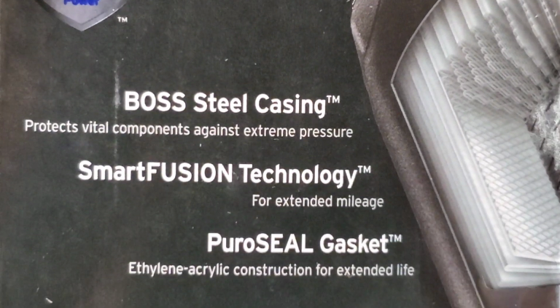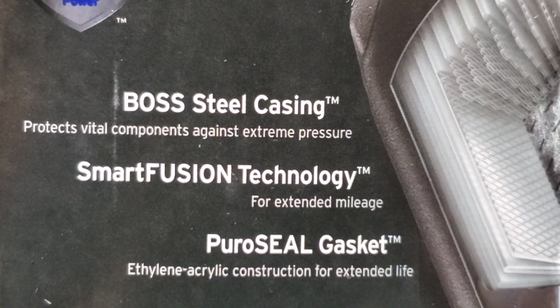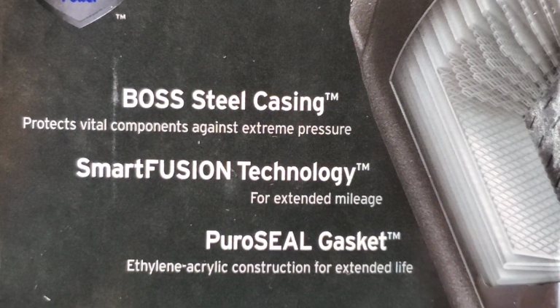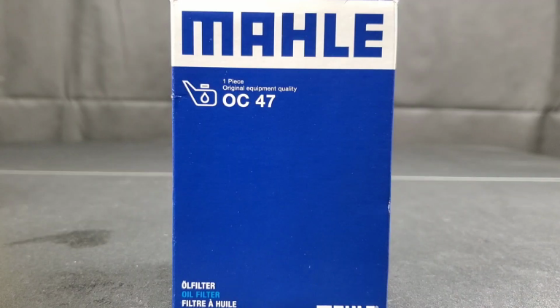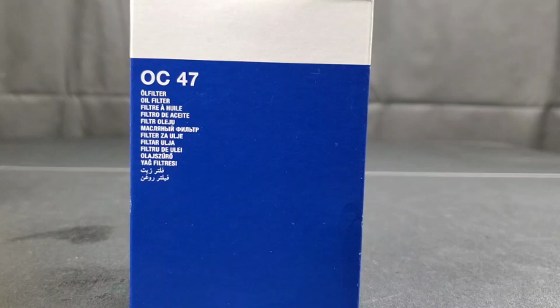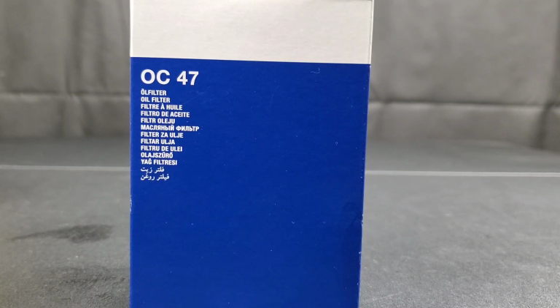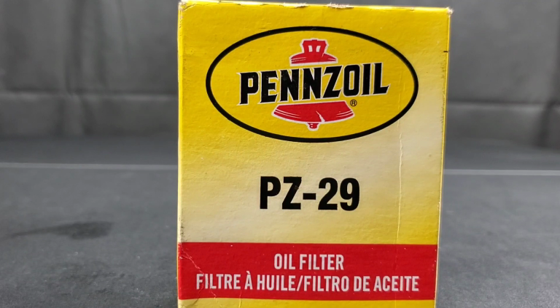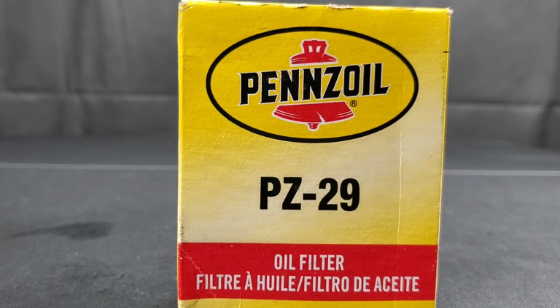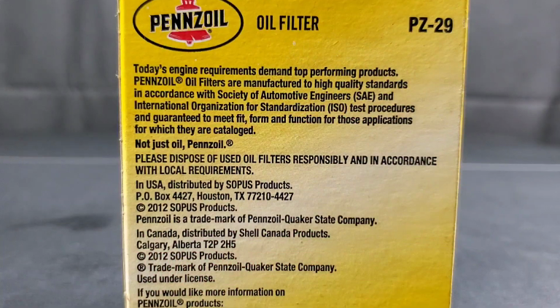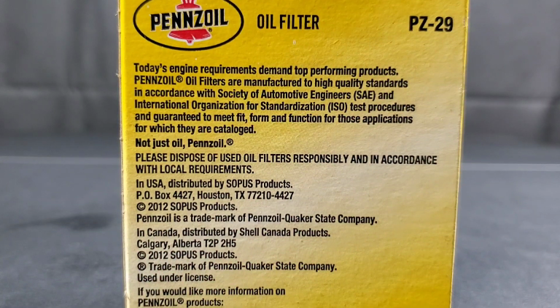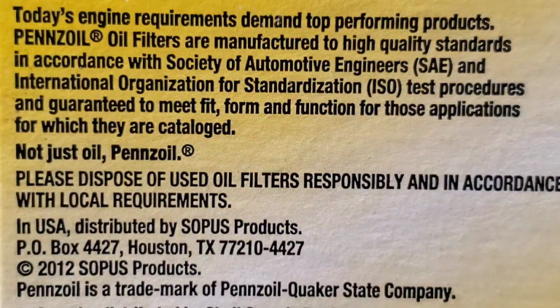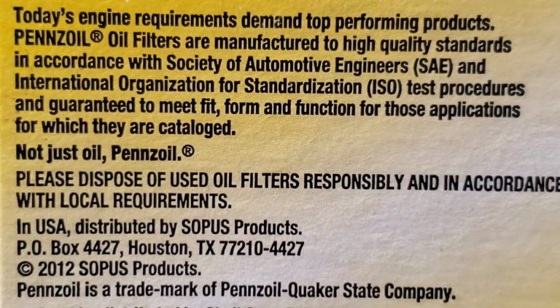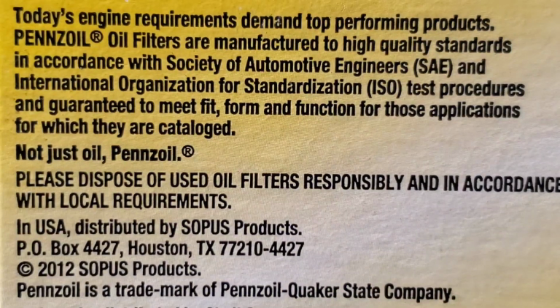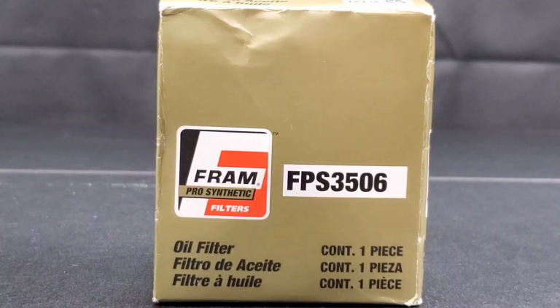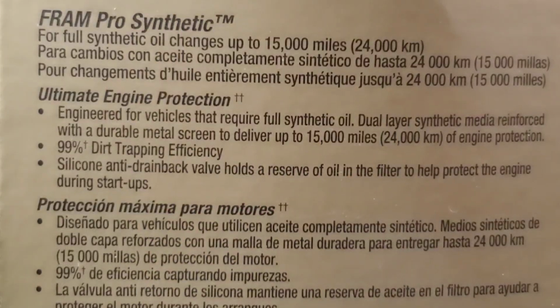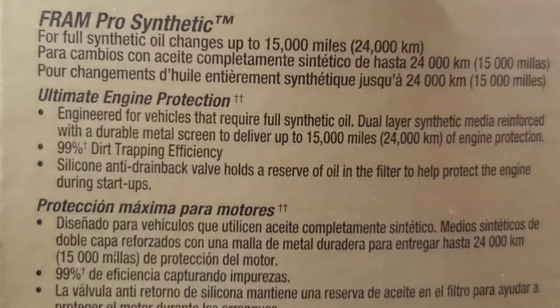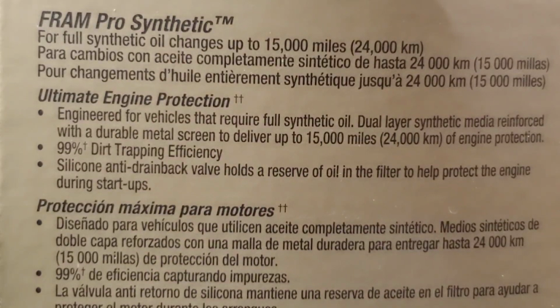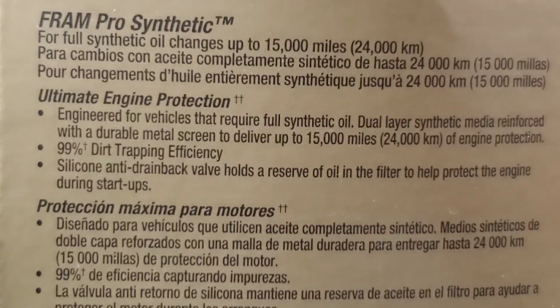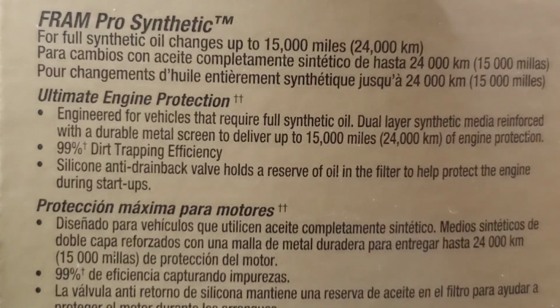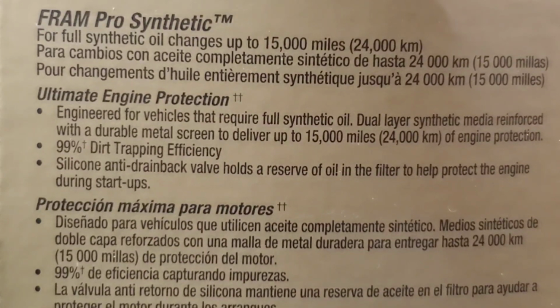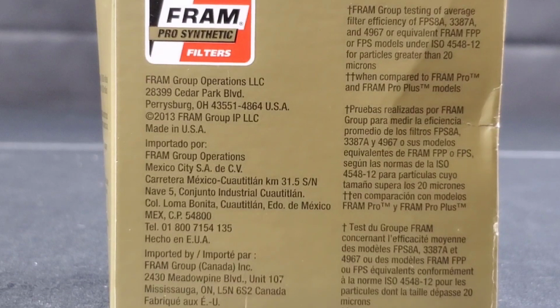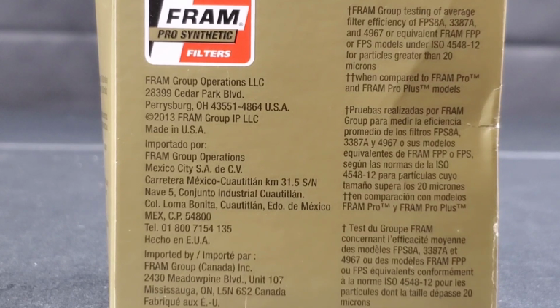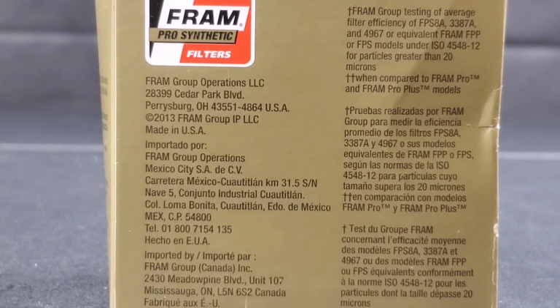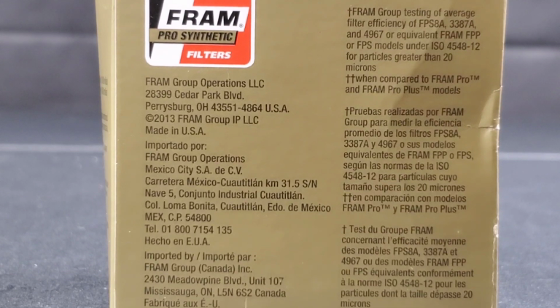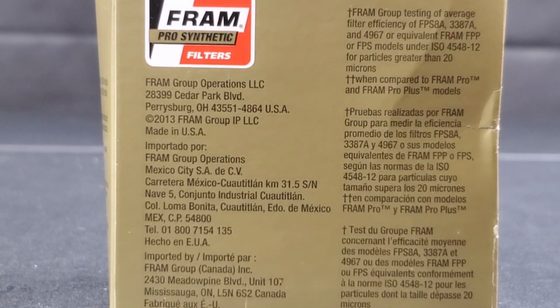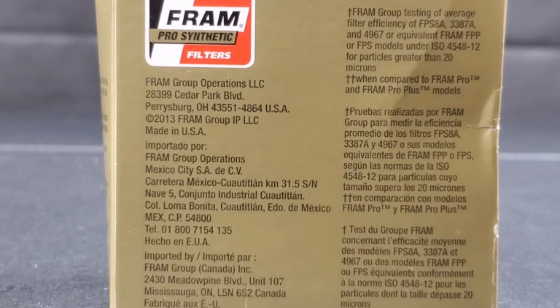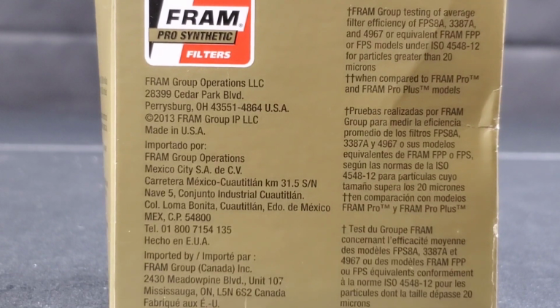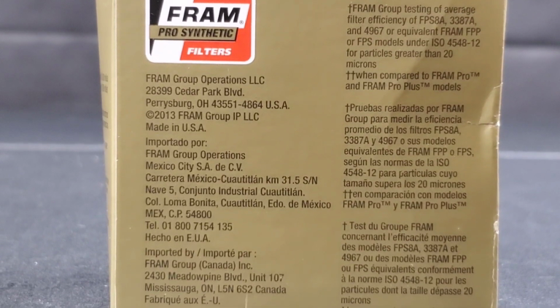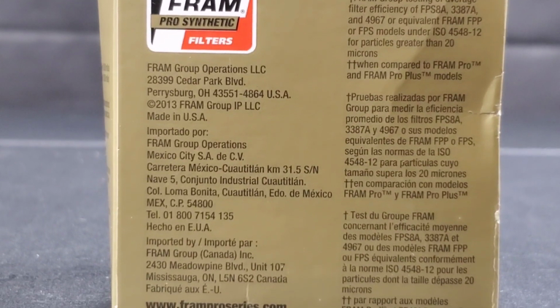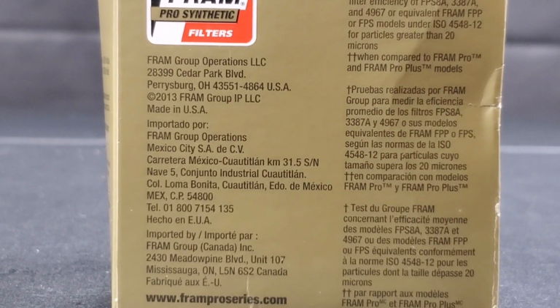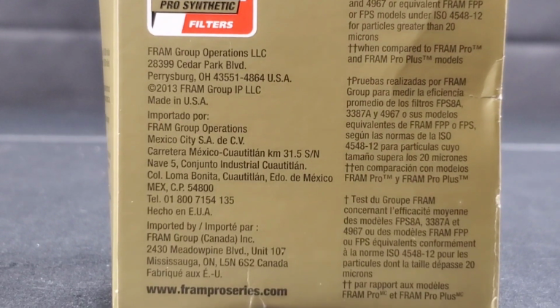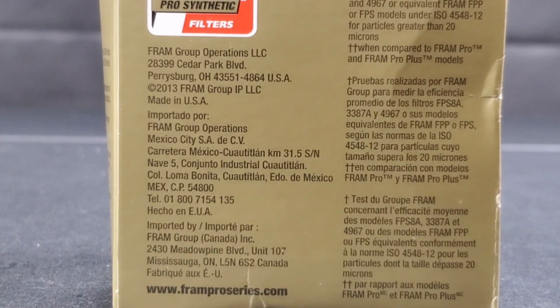We've definitely got a few surprises for you today. I'm really excited for you guys to see this one. Now let's go ahead and check out these filters in greater detail.